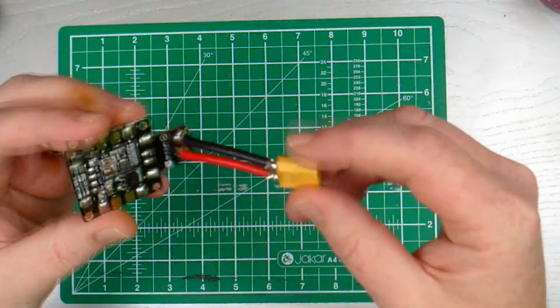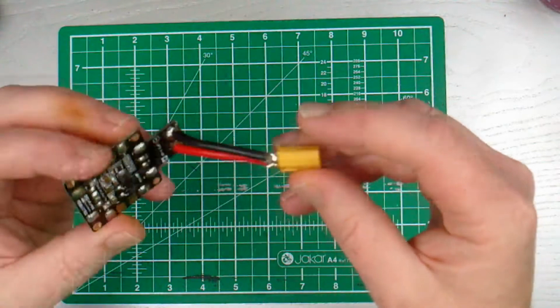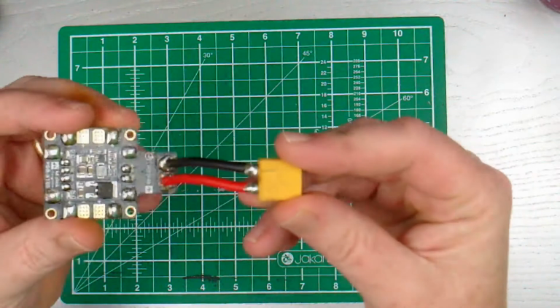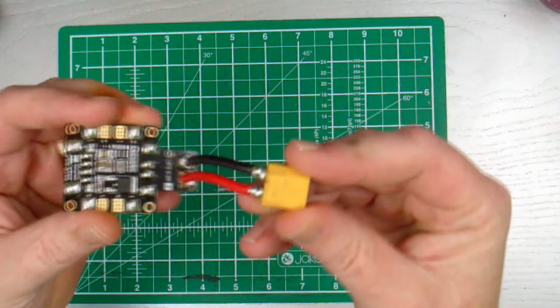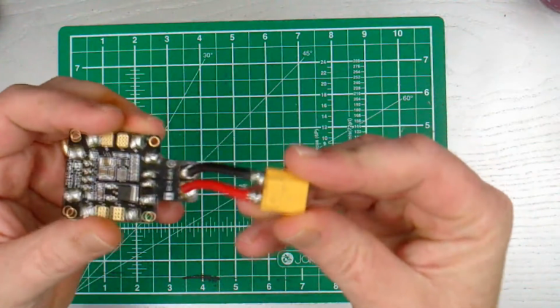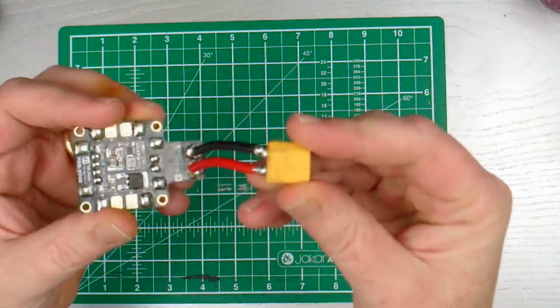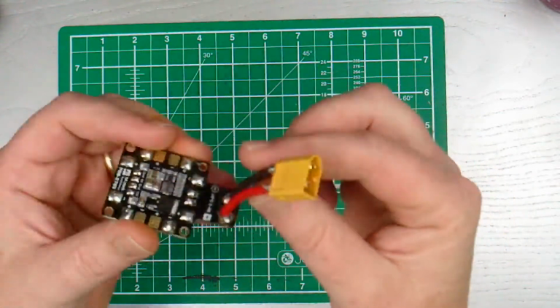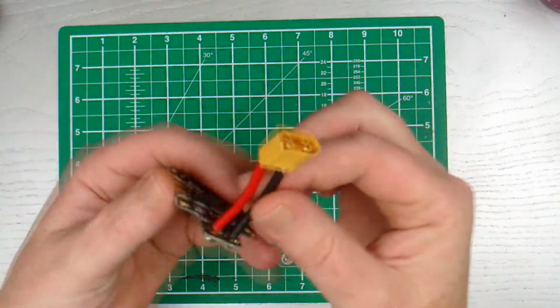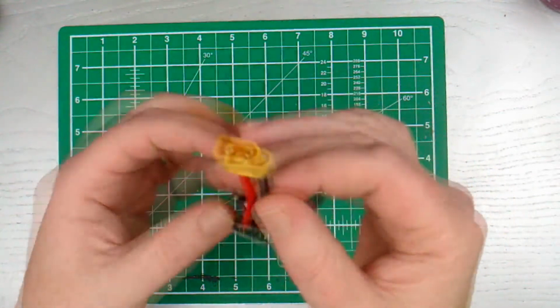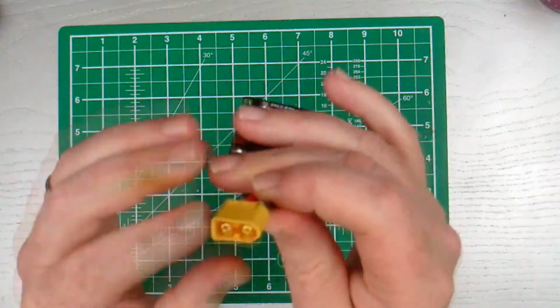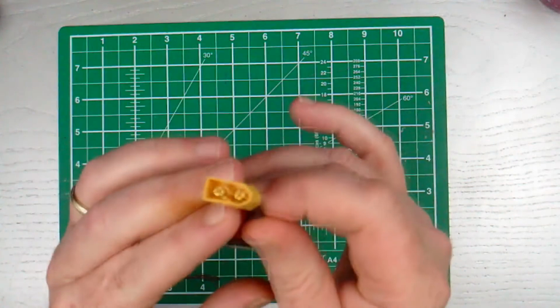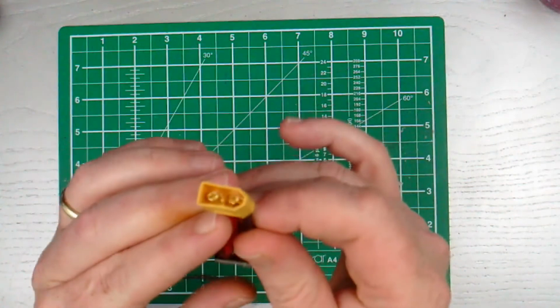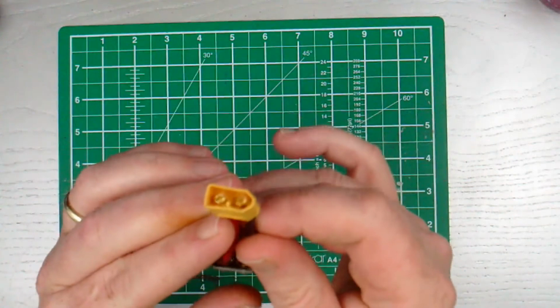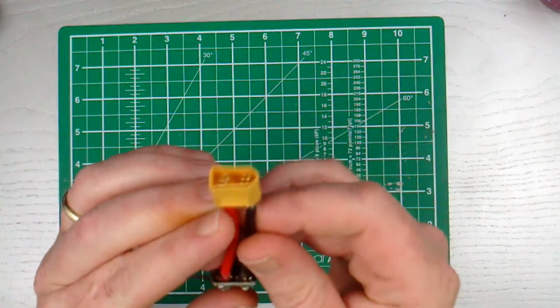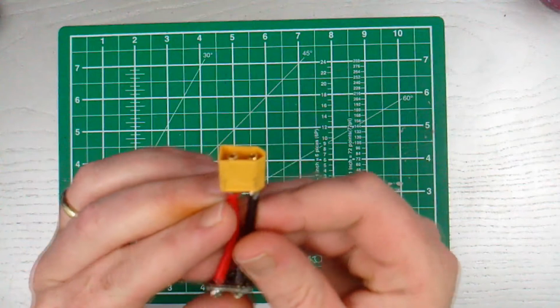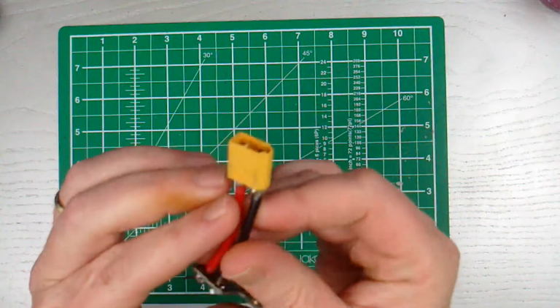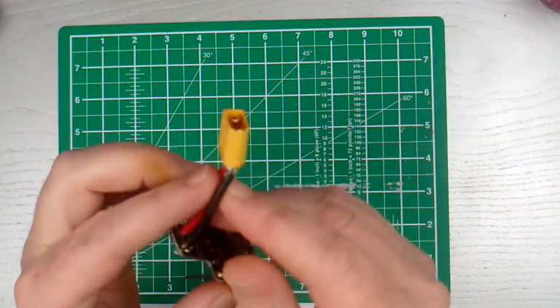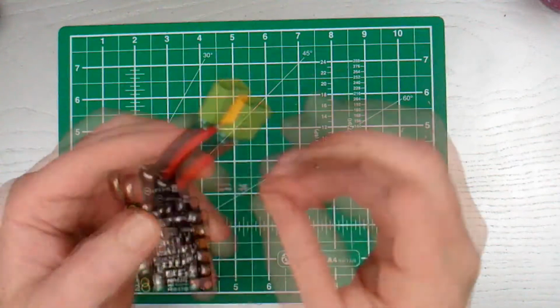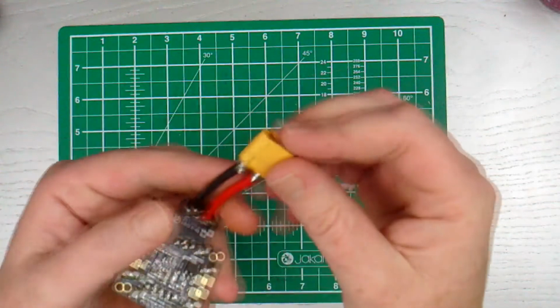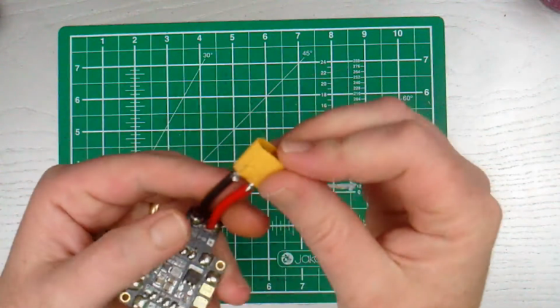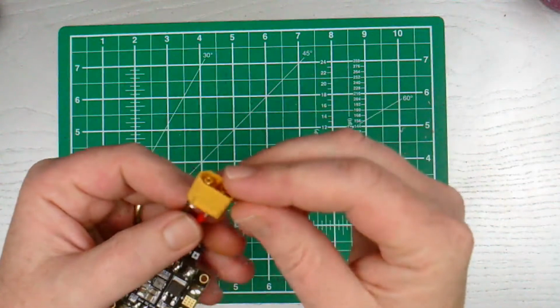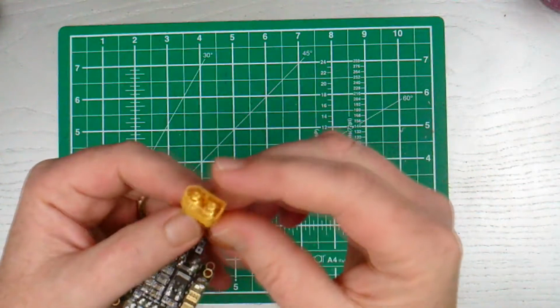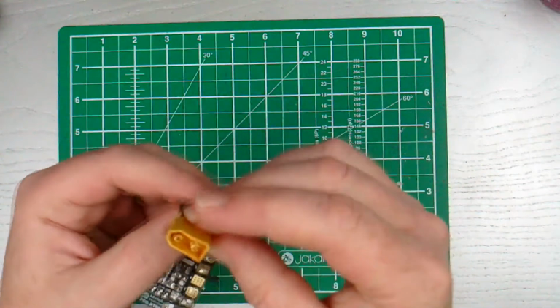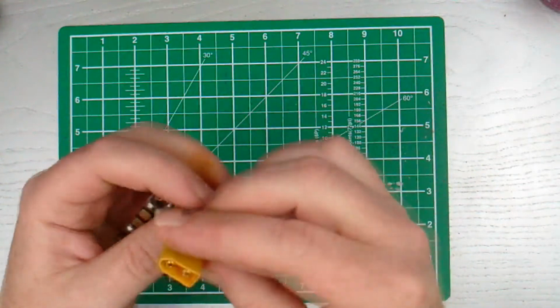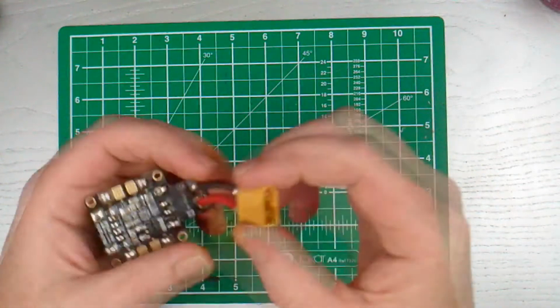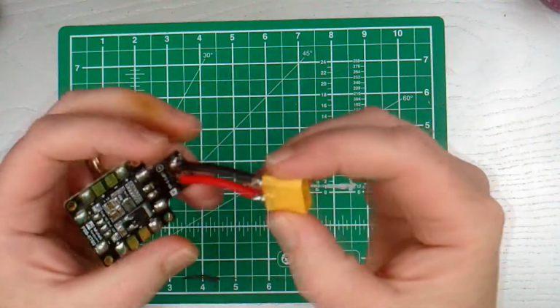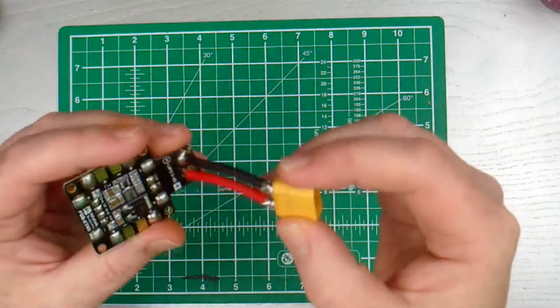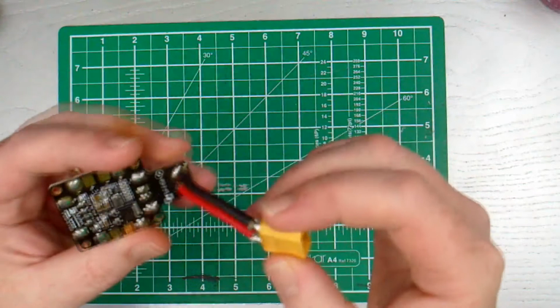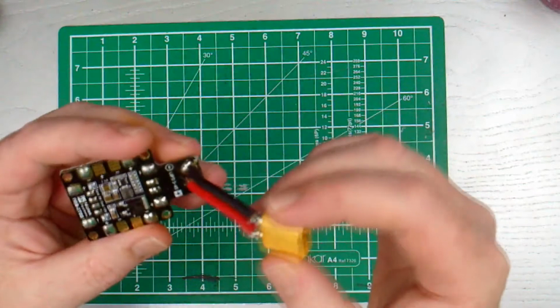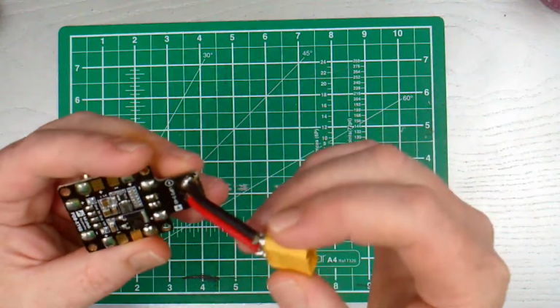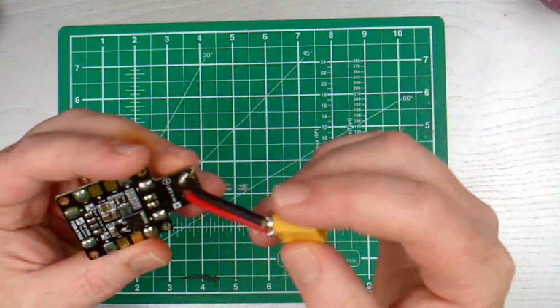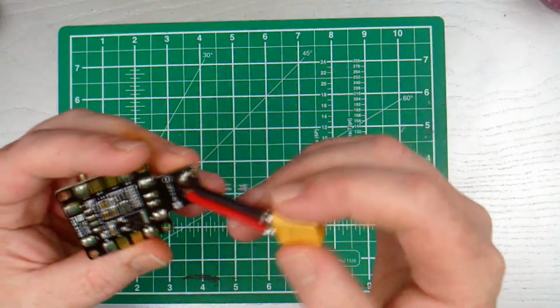As you can see from the state of my PDB — all squashed, marked, and ruined — the hassle I had trying to separate it was ridiculous.